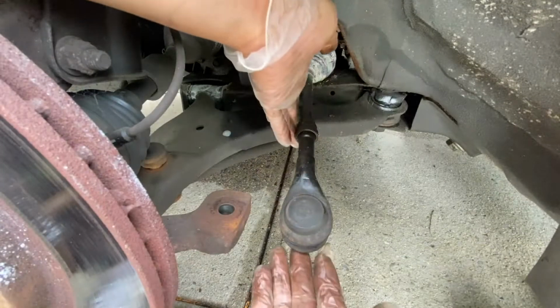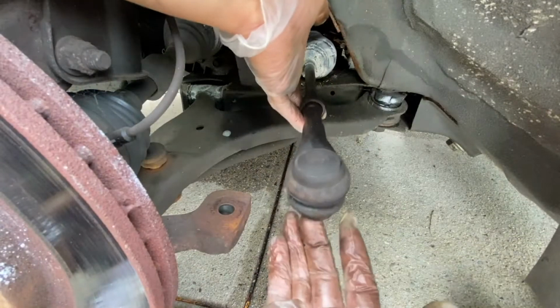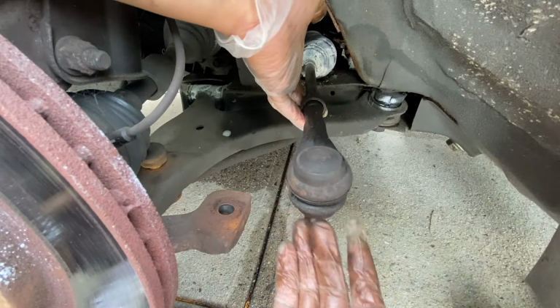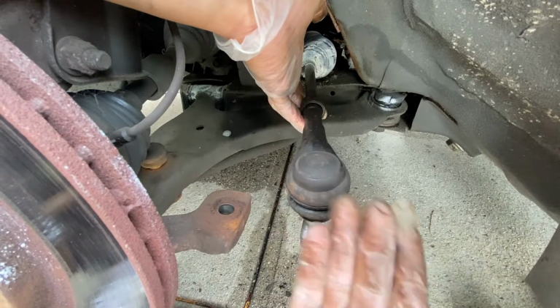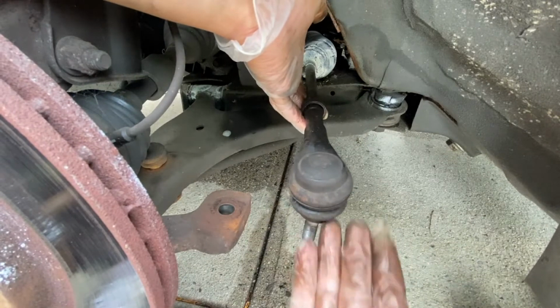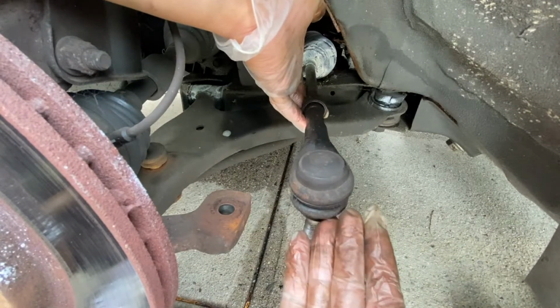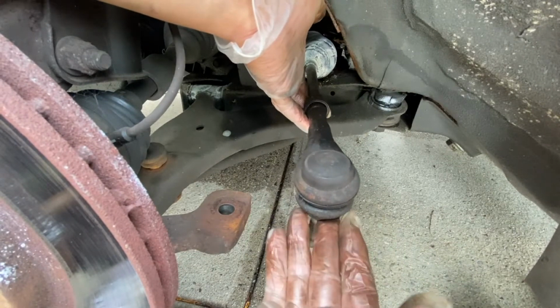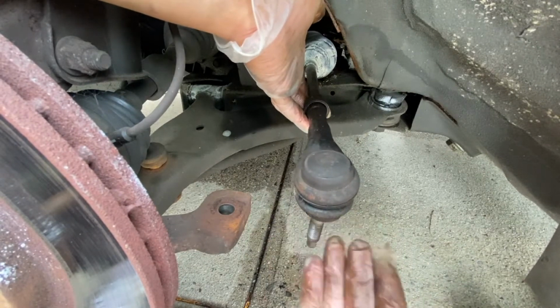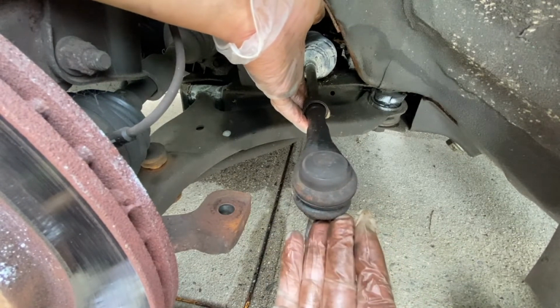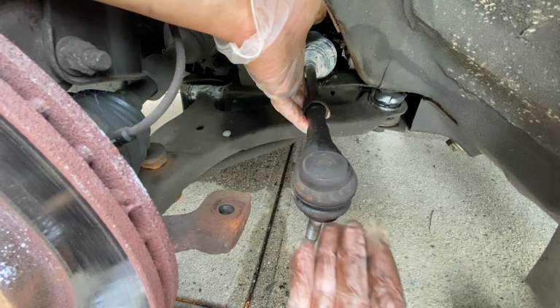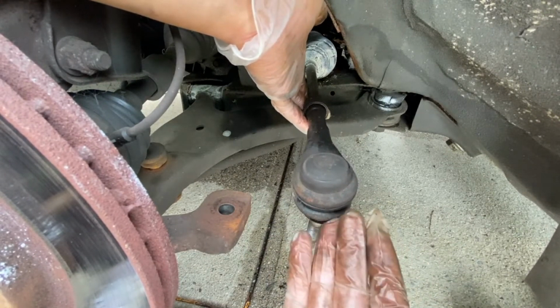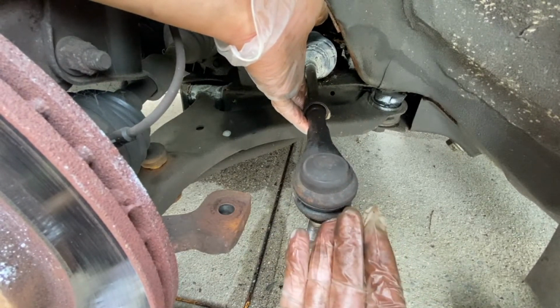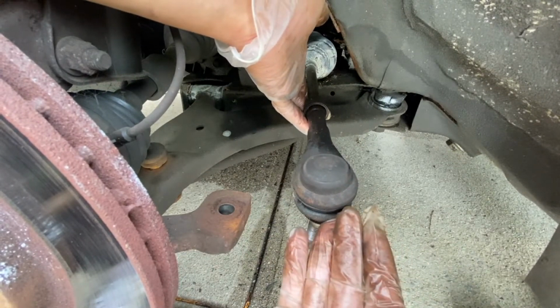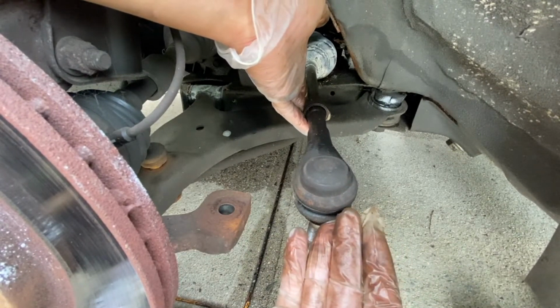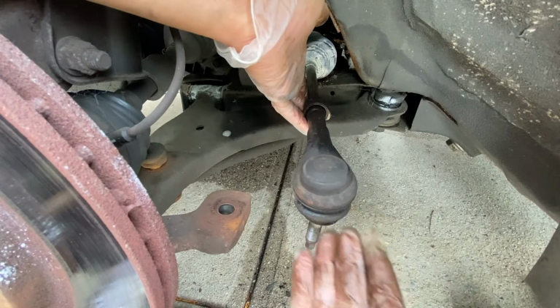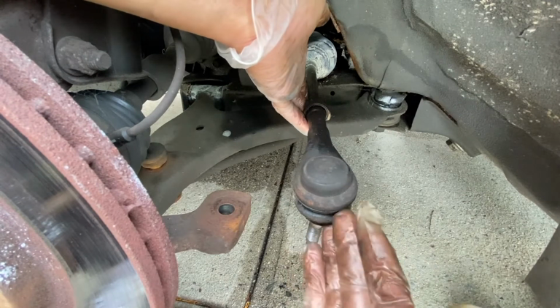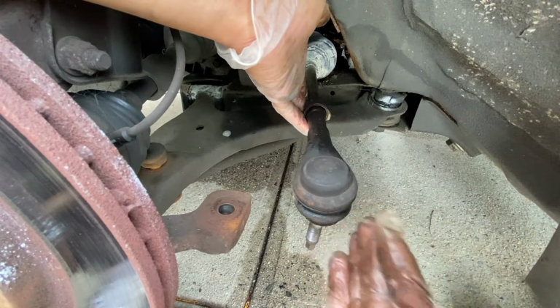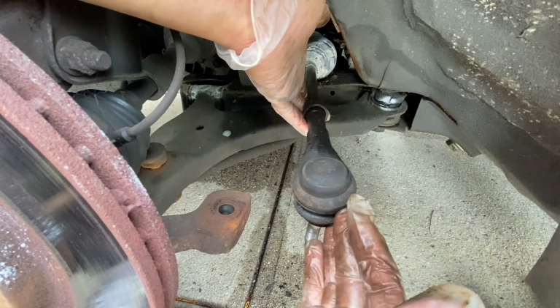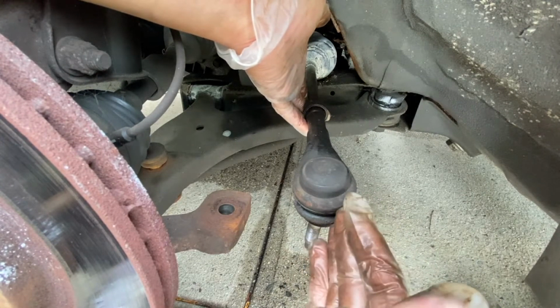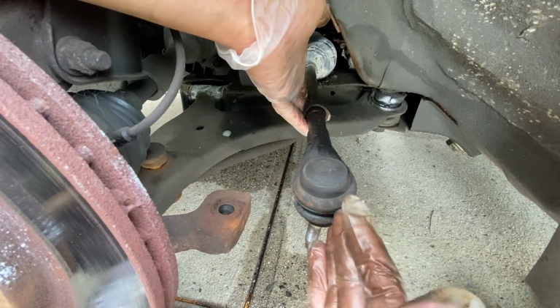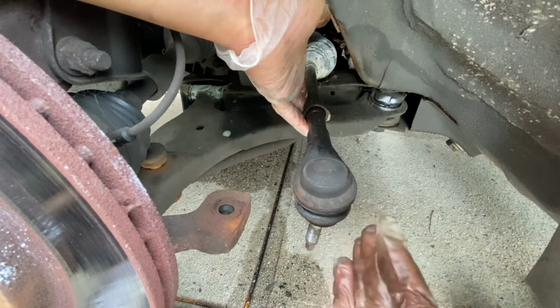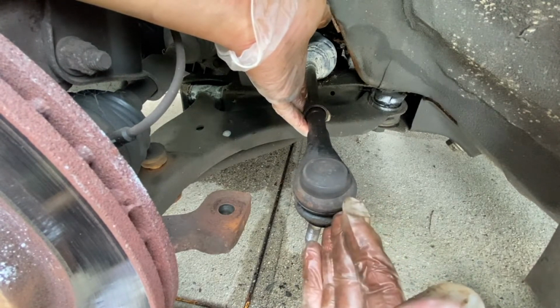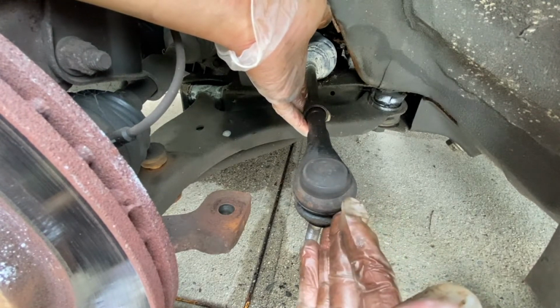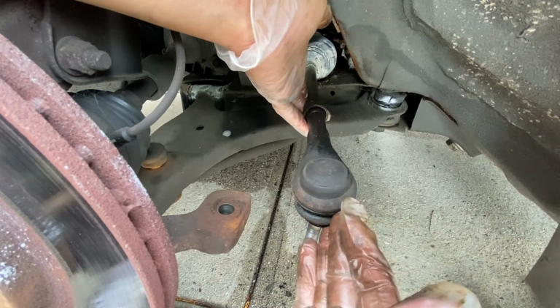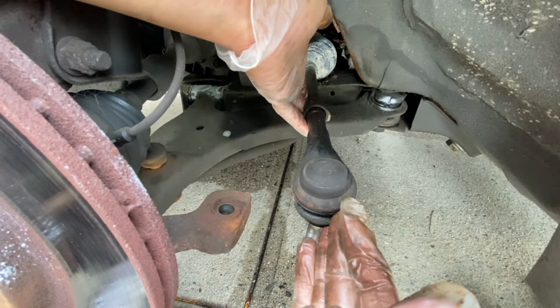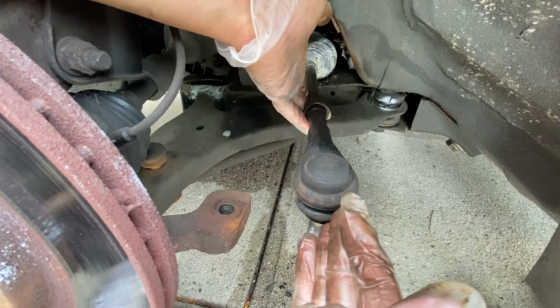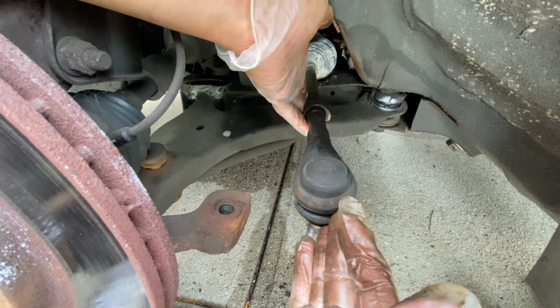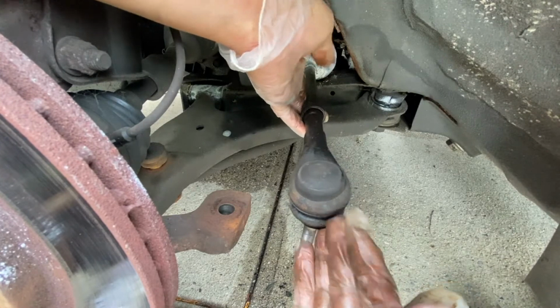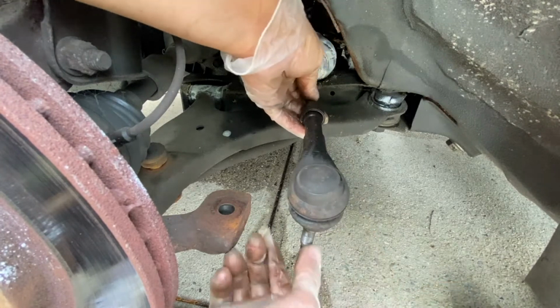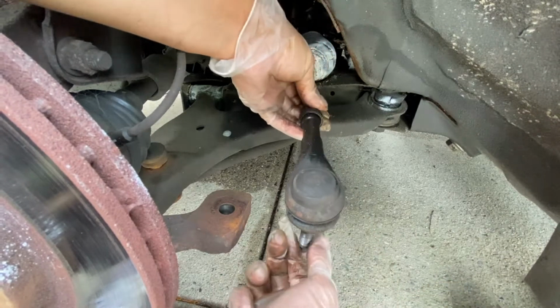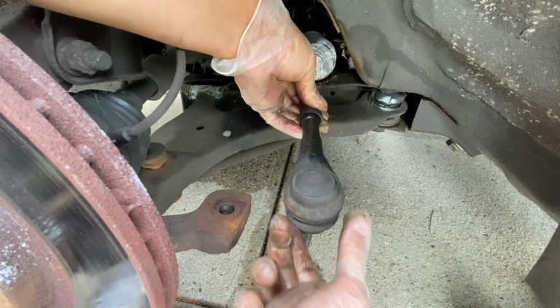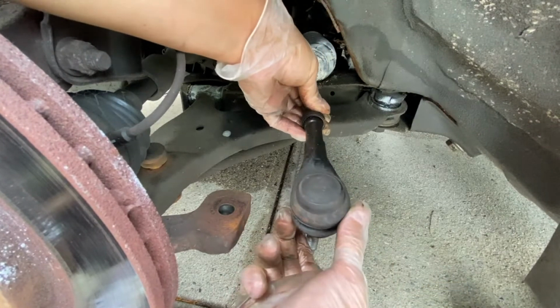Turn the outer tie rod end counterclockwise to remove it. But make sure you count the number of turns that you use, so when you put the new one in, you will use the same number of turns to make it as close as possible to the current alignment. So let's do that right now.